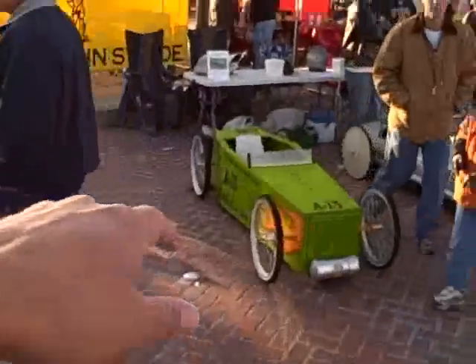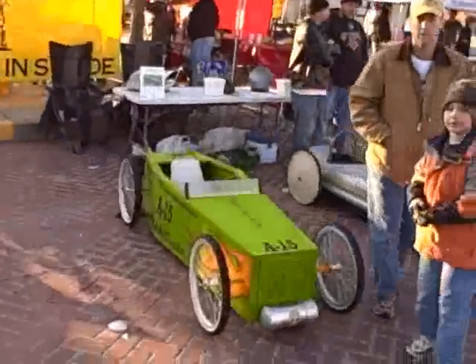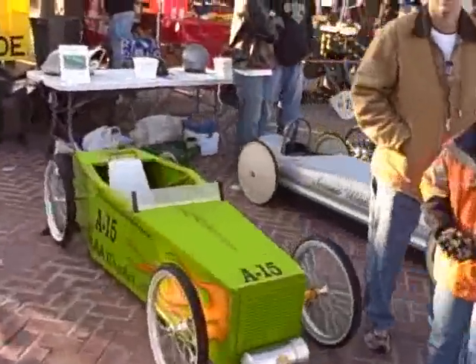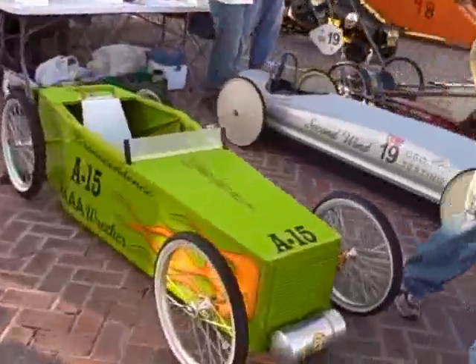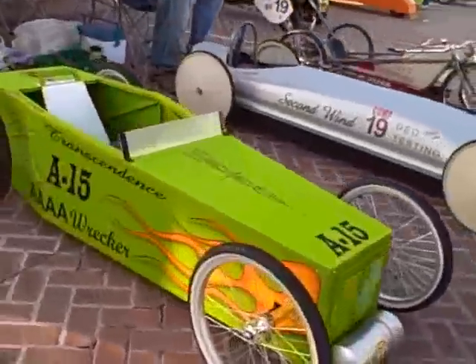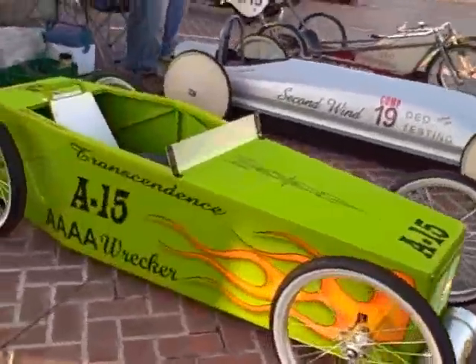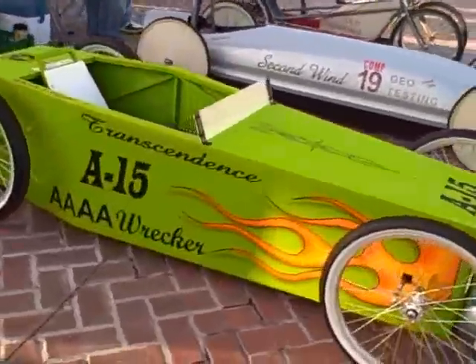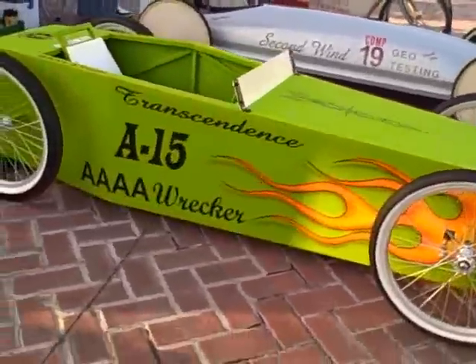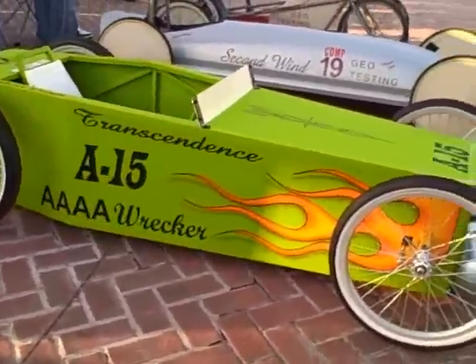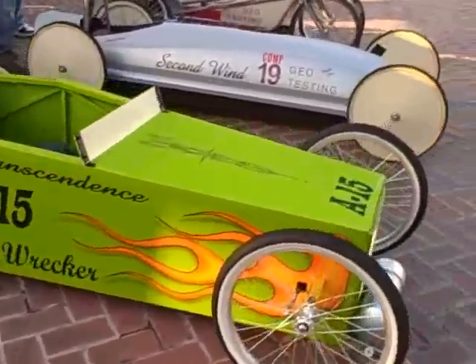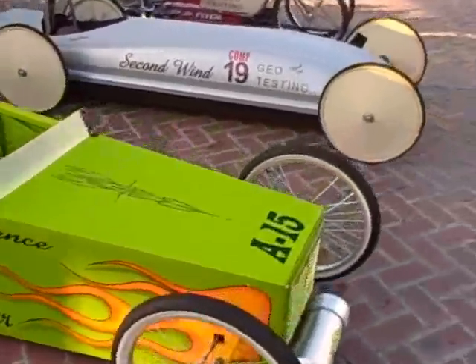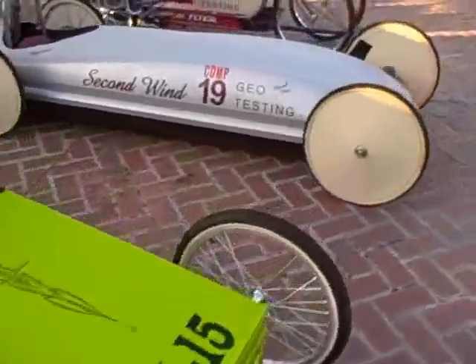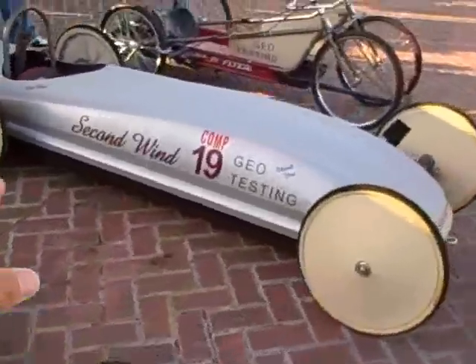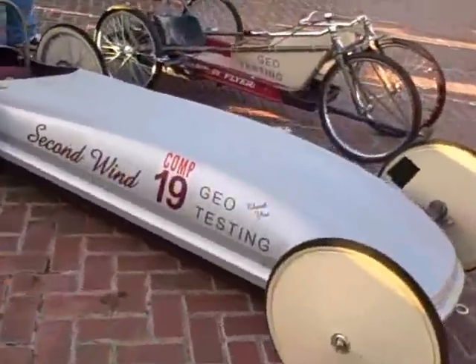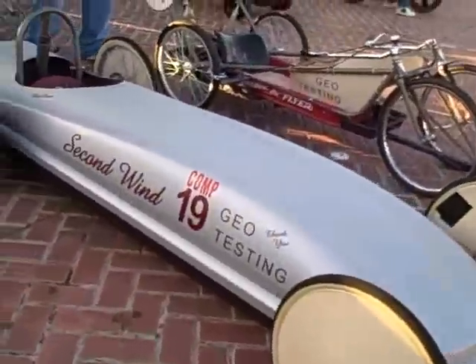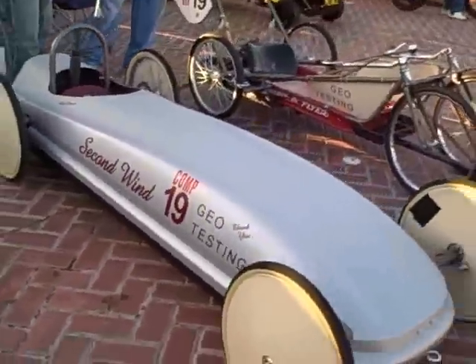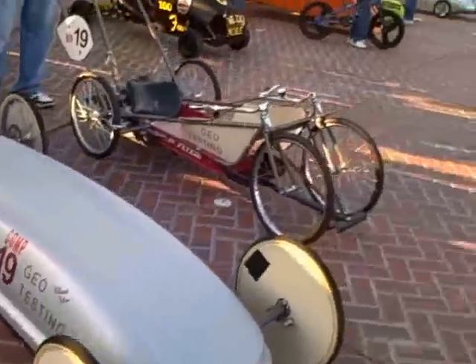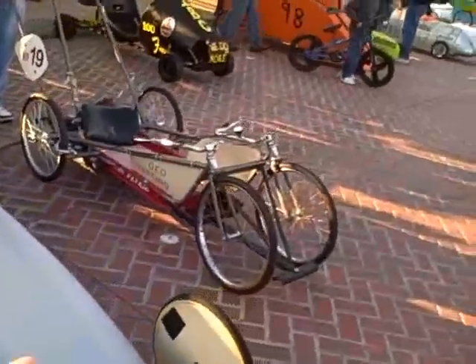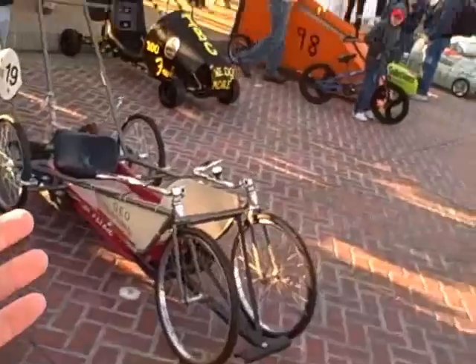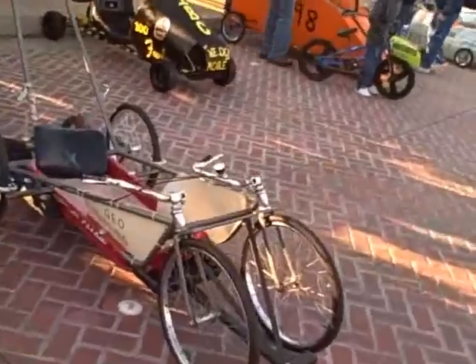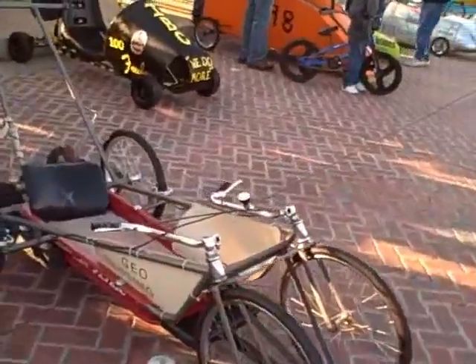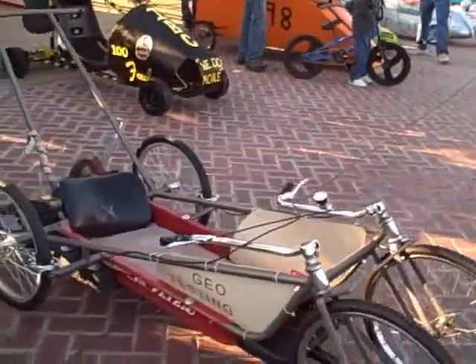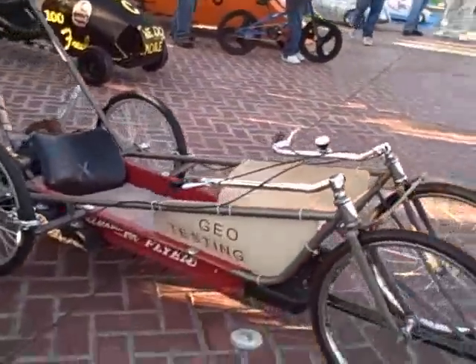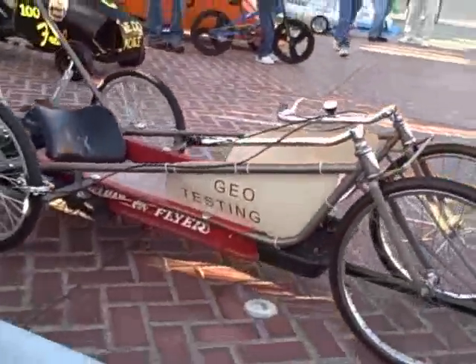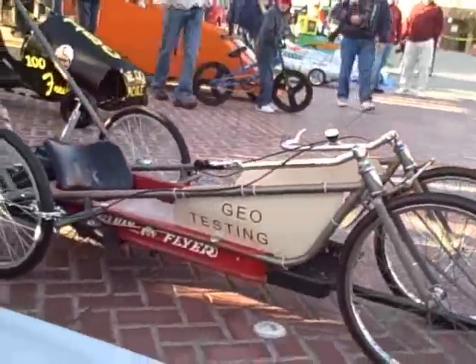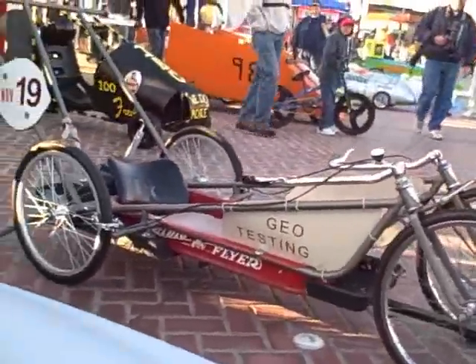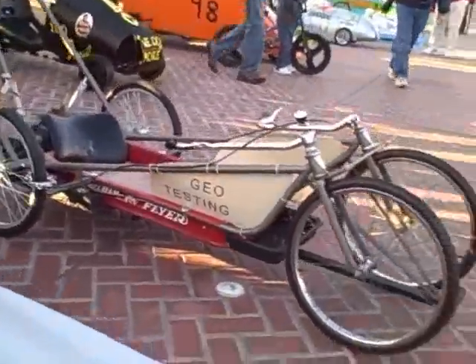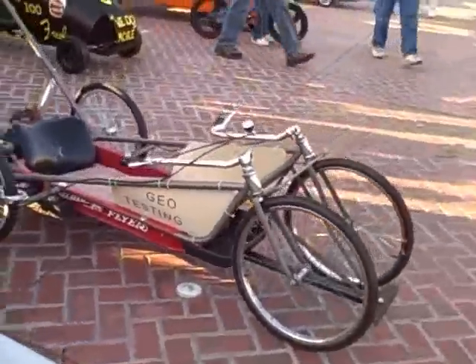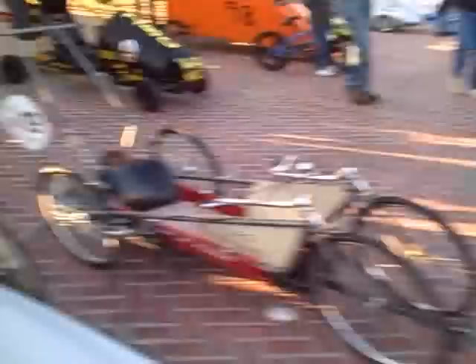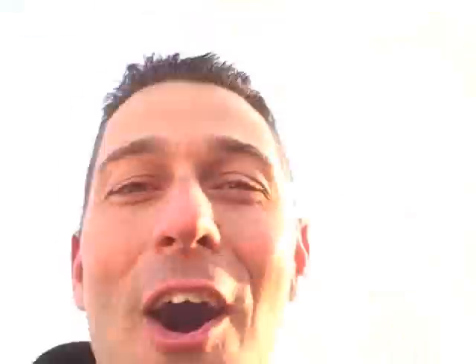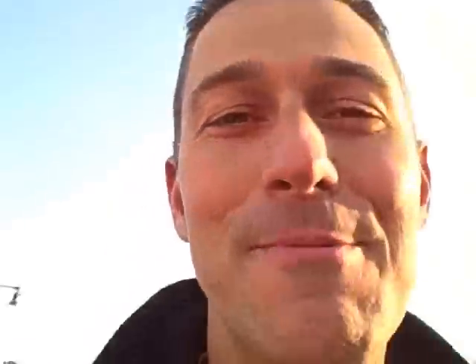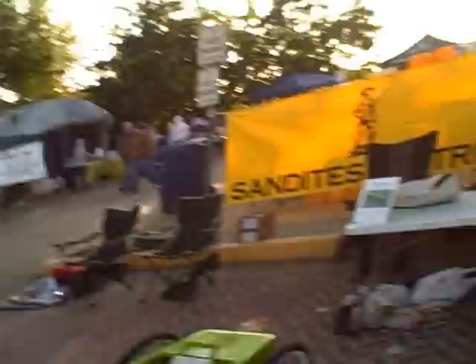Over here, take a look at this one — that's a pretty cool looking one. All just kind of different designs. You've got the Second Wind one right there. You've got the Red Flyer, the Radio Flyer. All shapes and sizes.